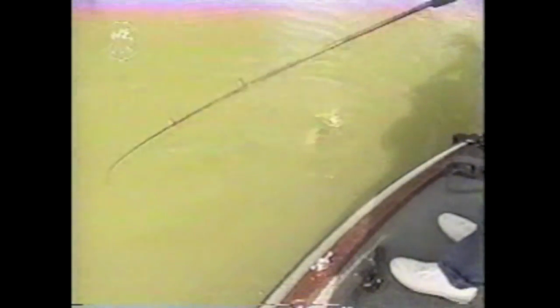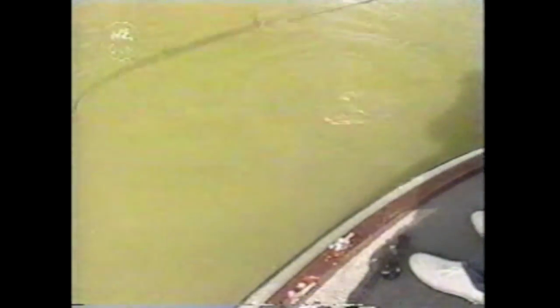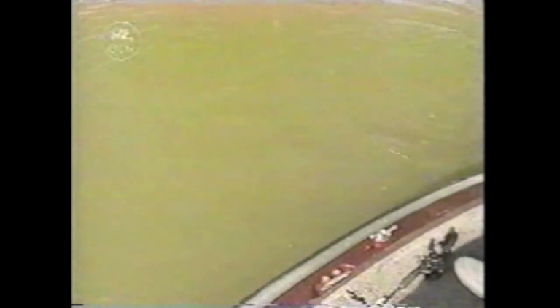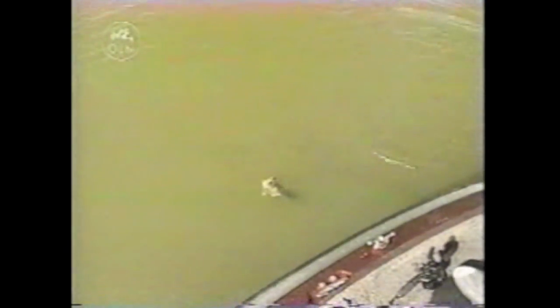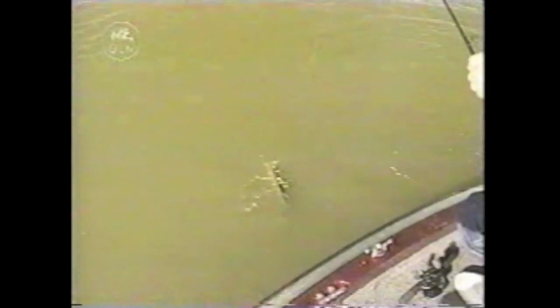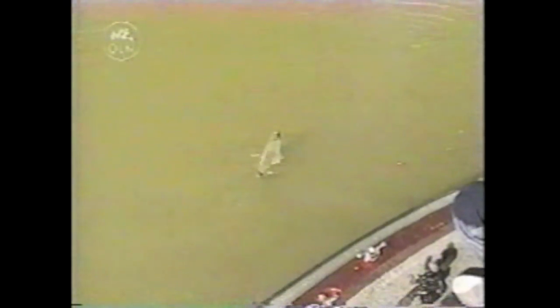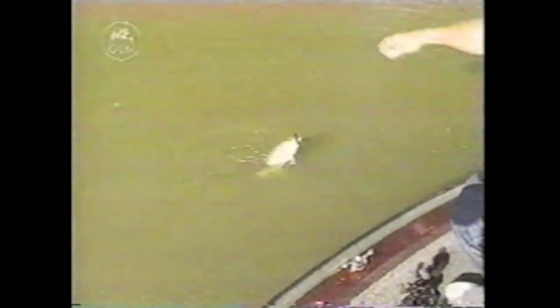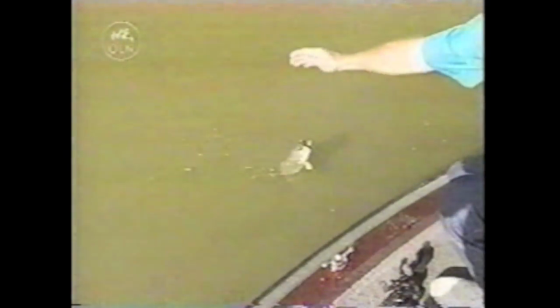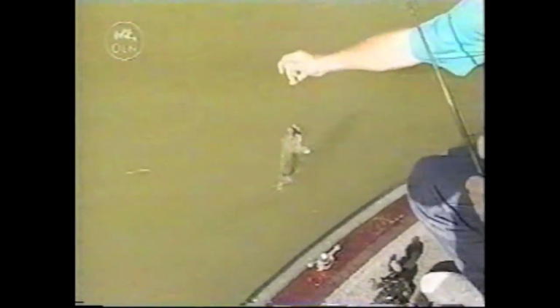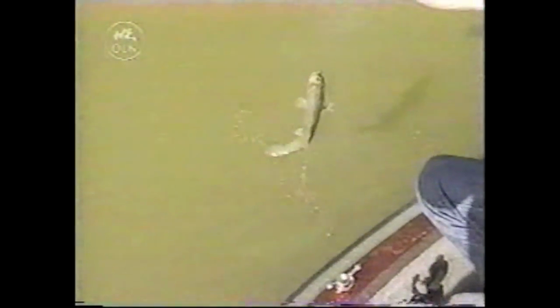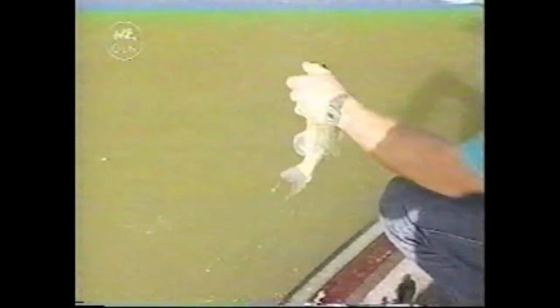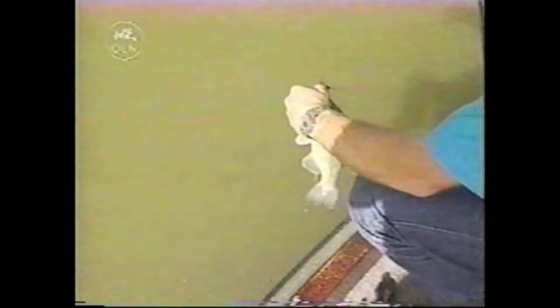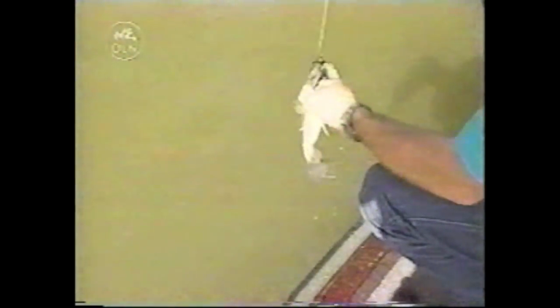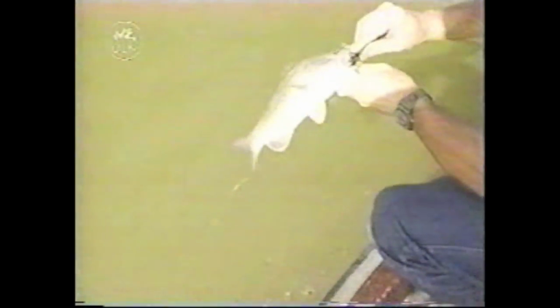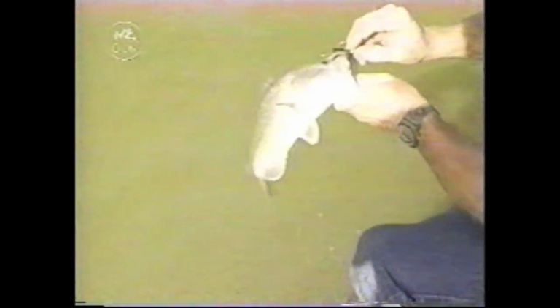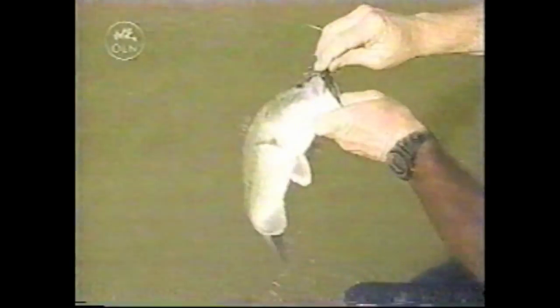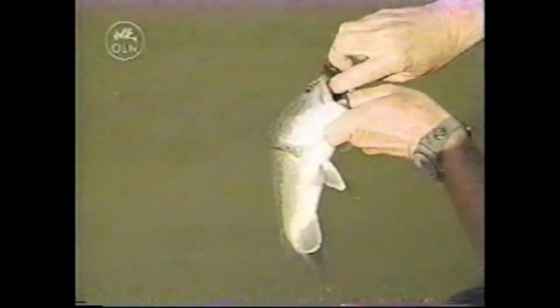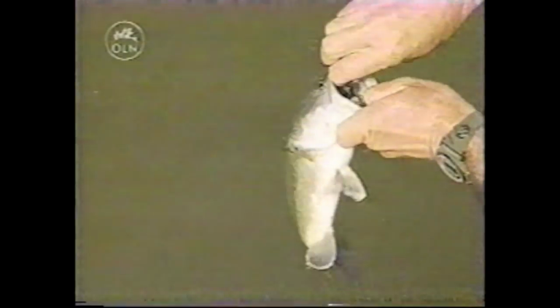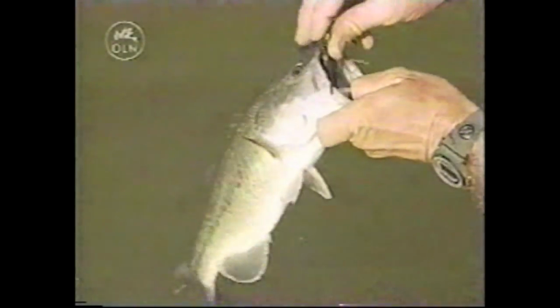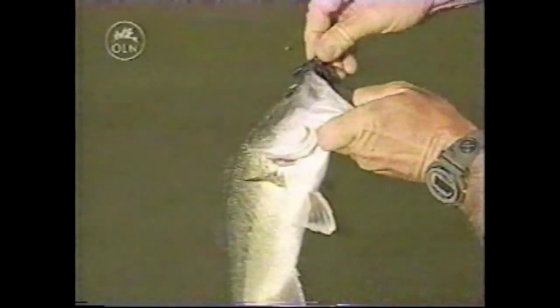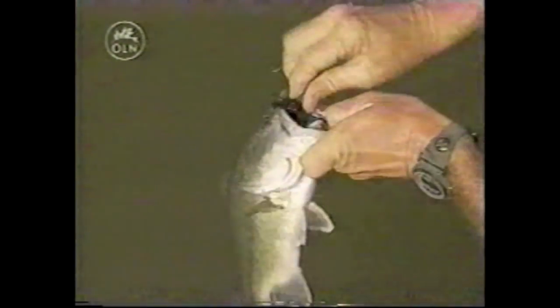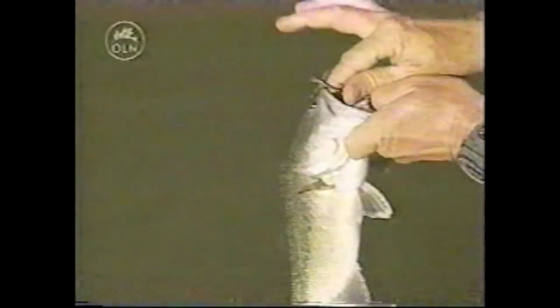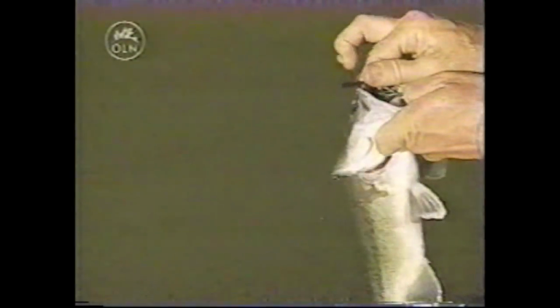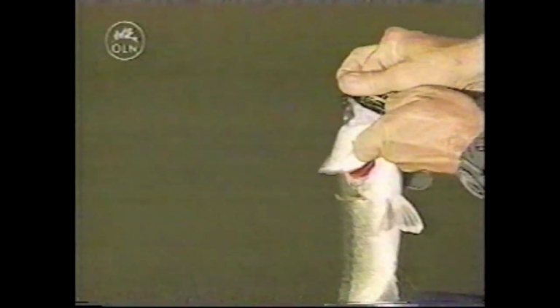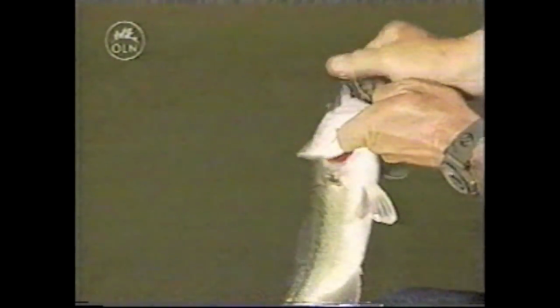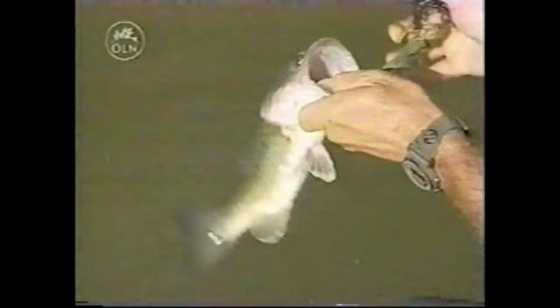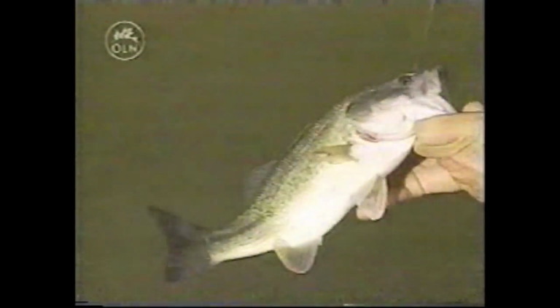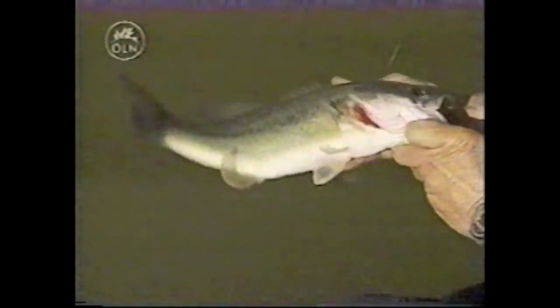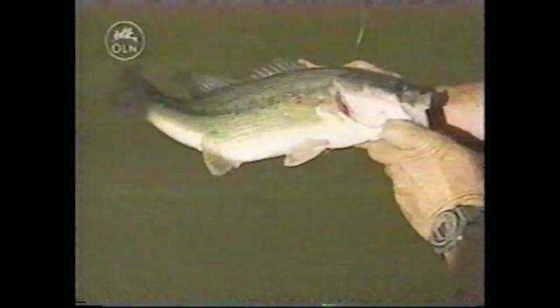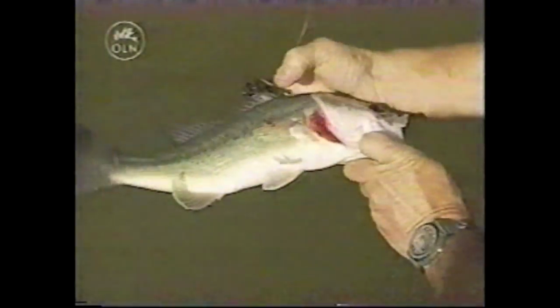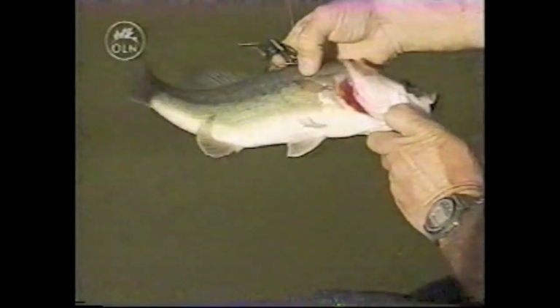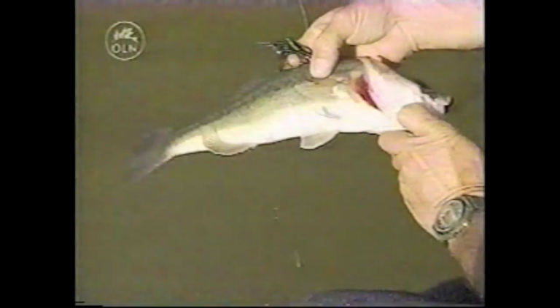Little boy bass there, that's what that is. Little male. They are getting a hold of it too.